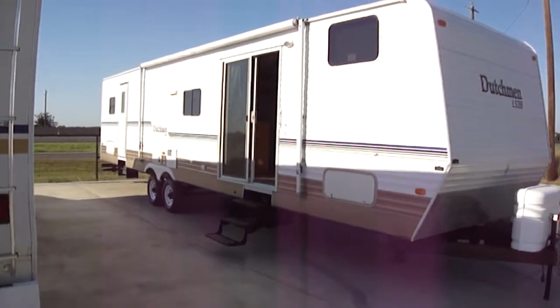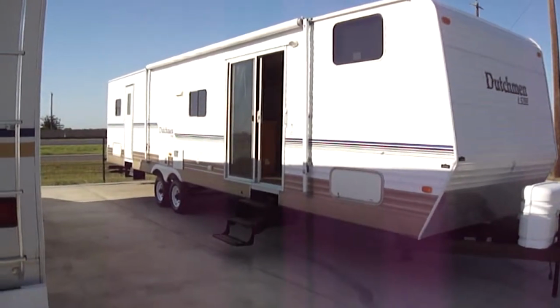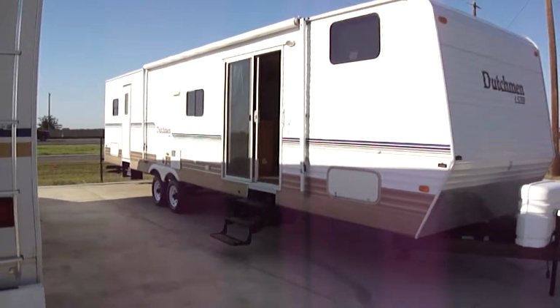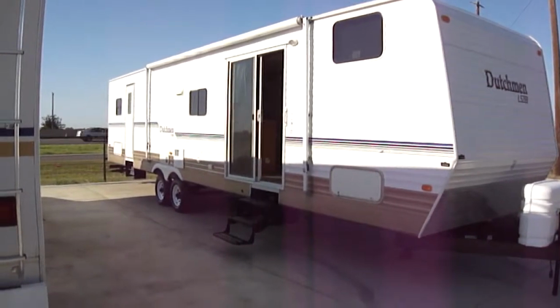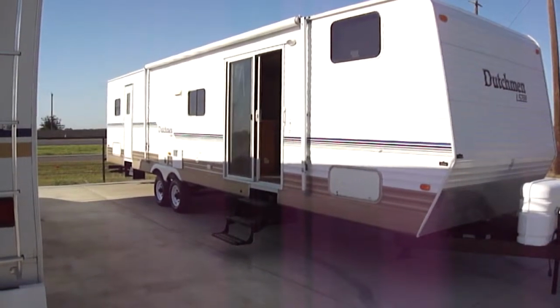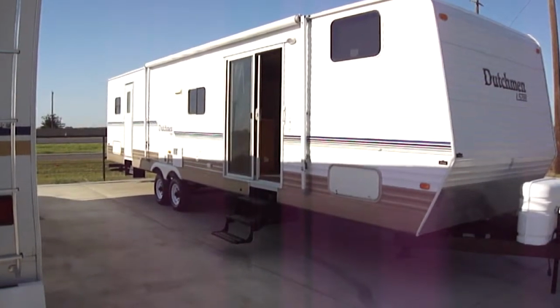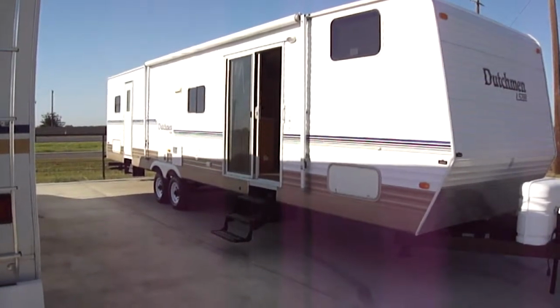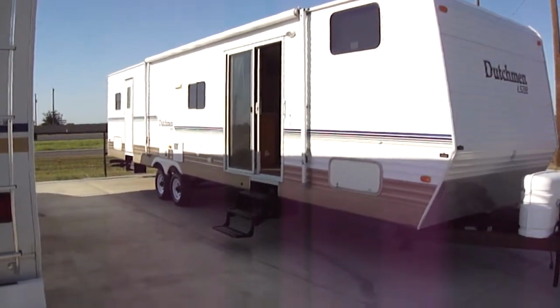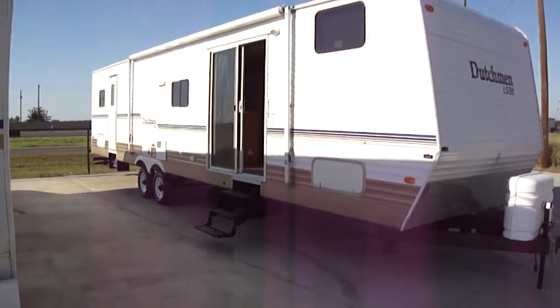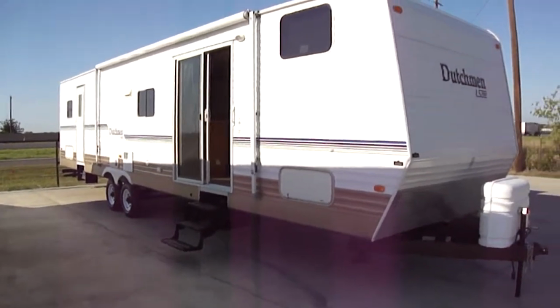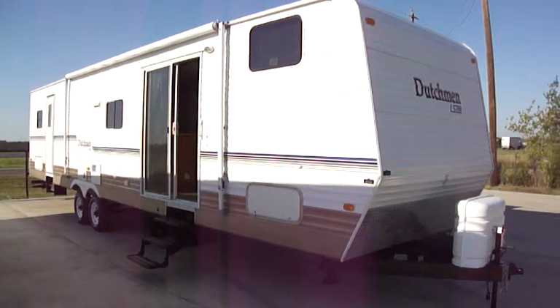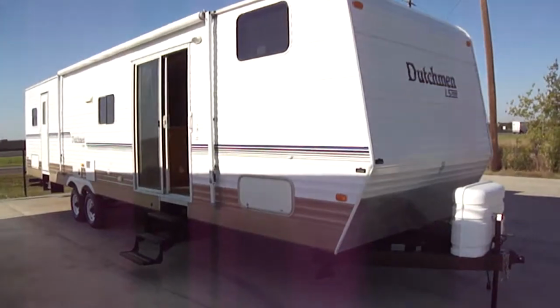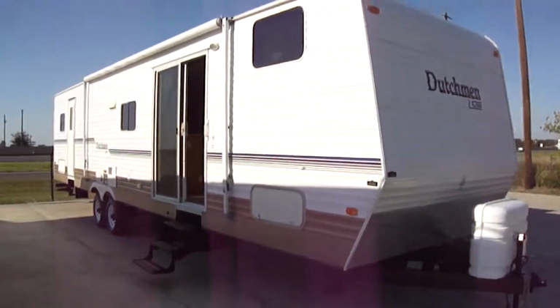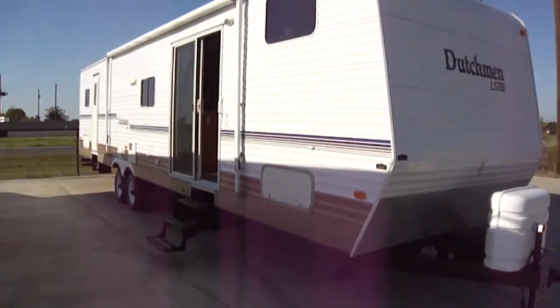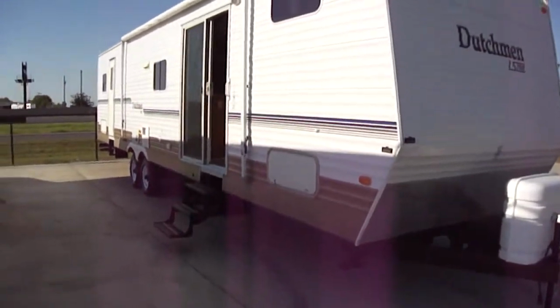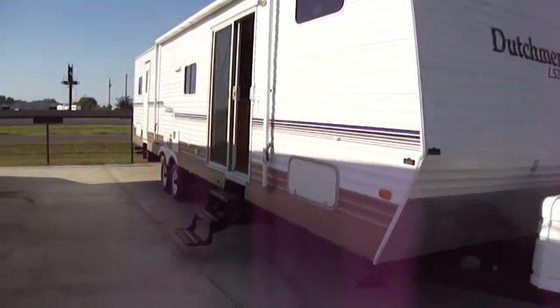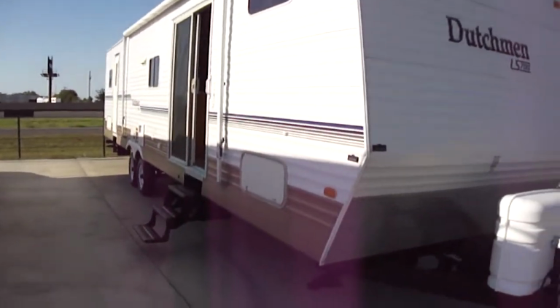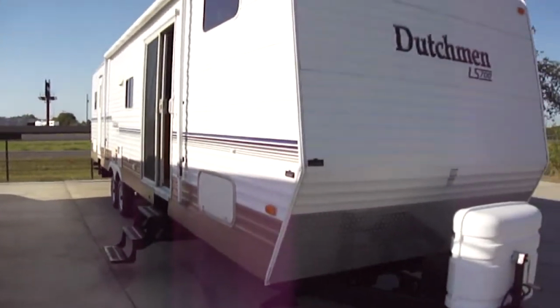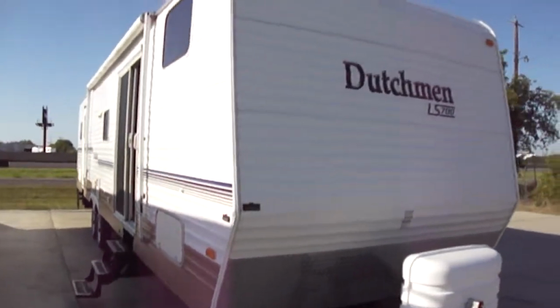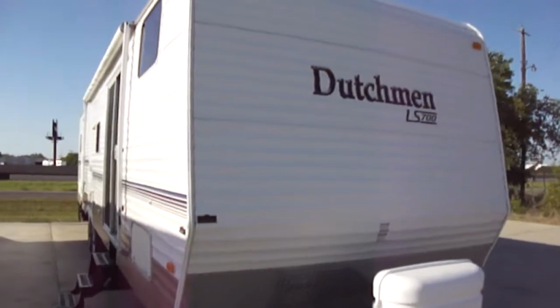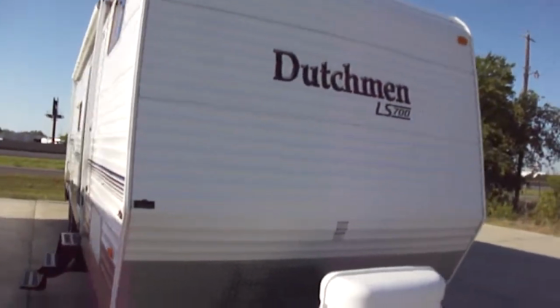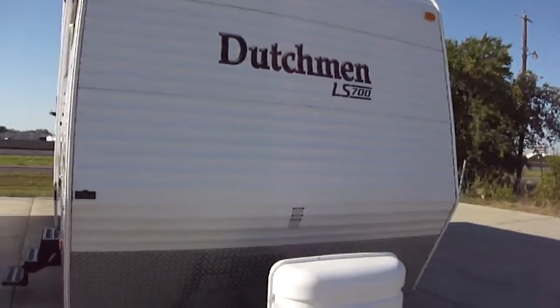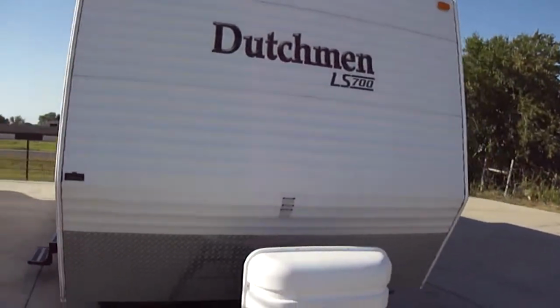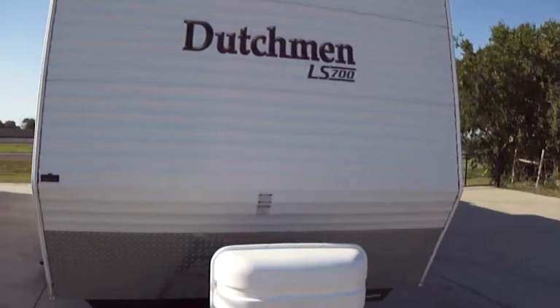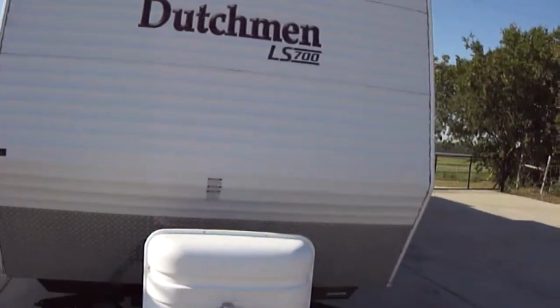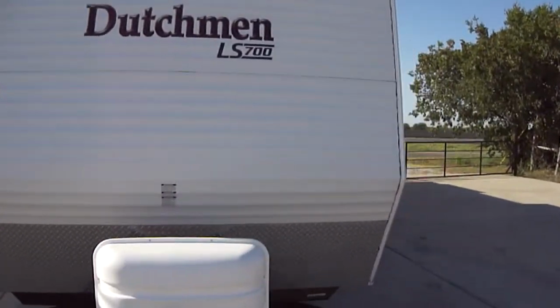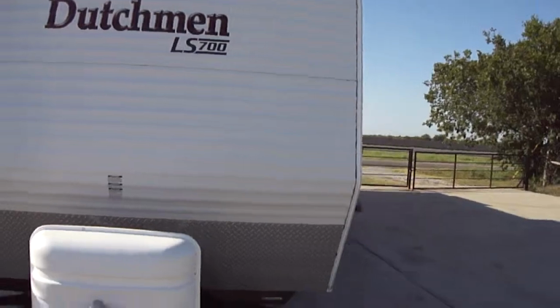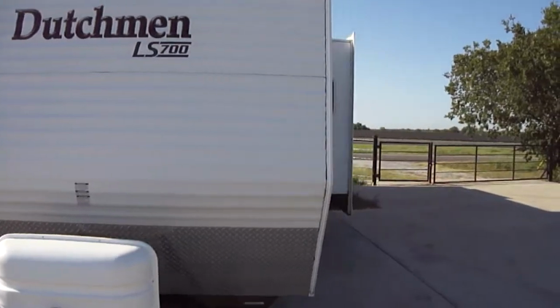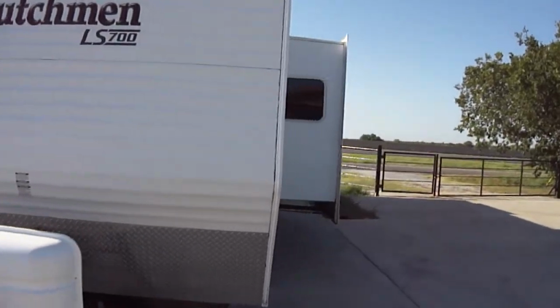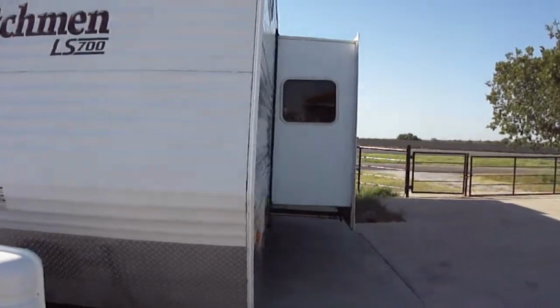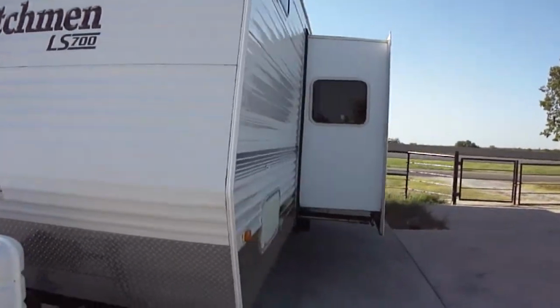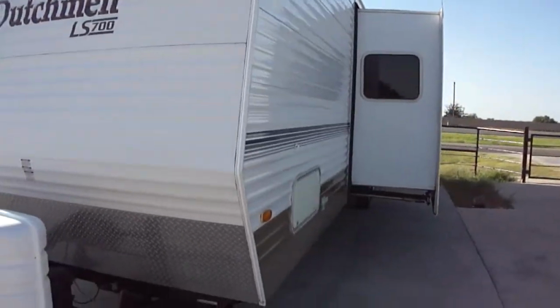This is one fine travel trailer. It's a big one. Got a bunkhouse, got two slides, got a King Master.